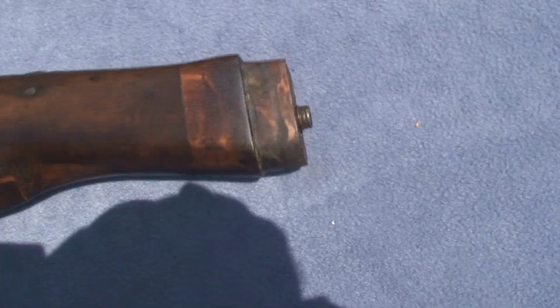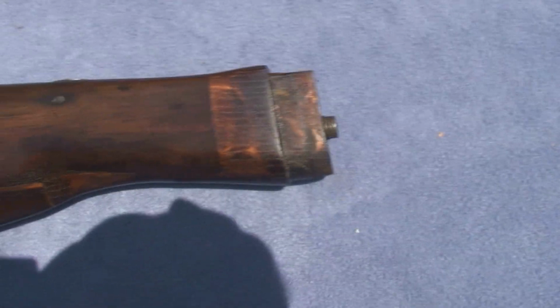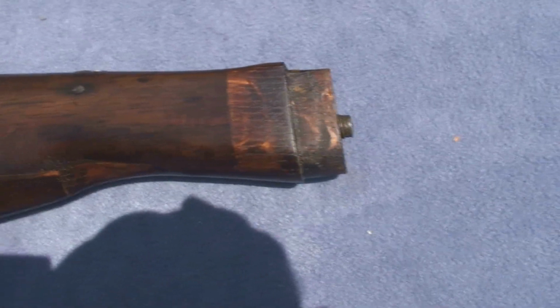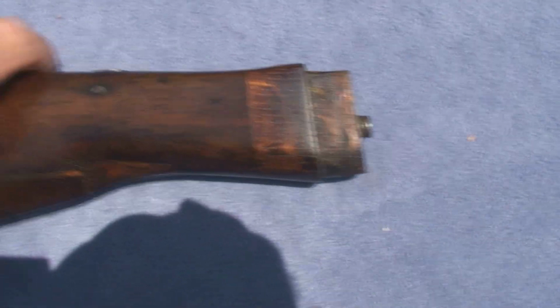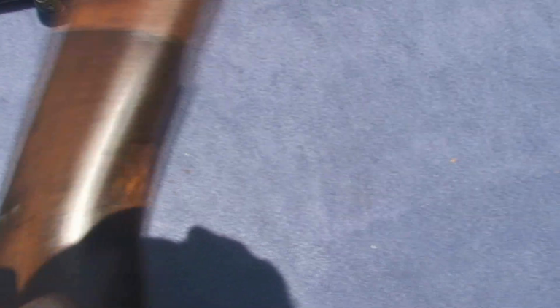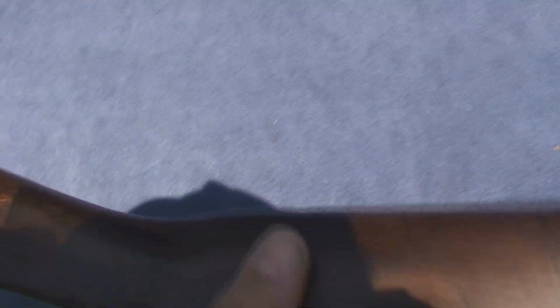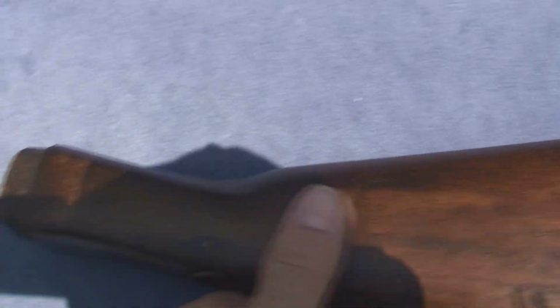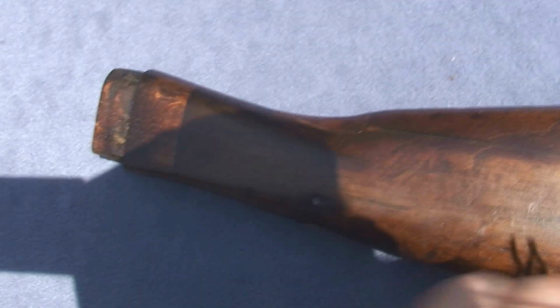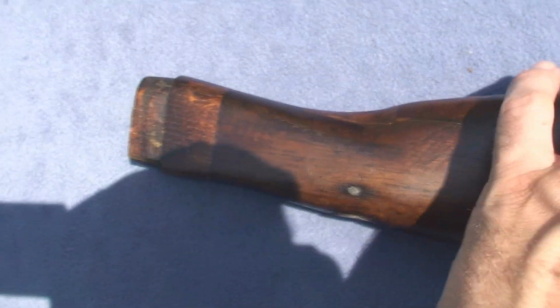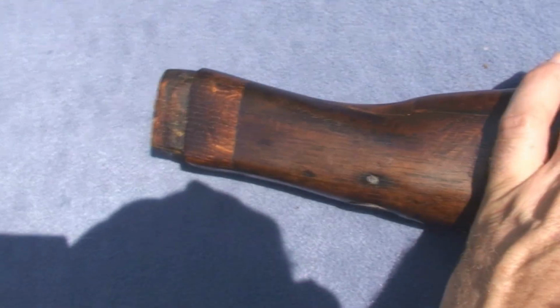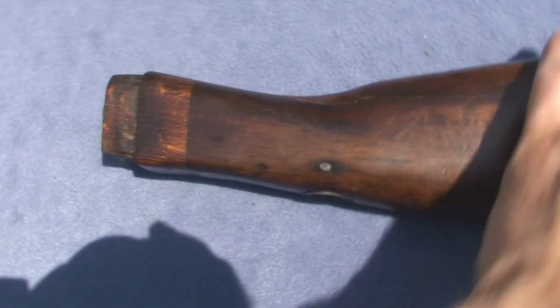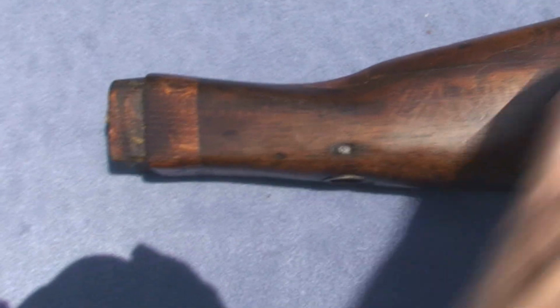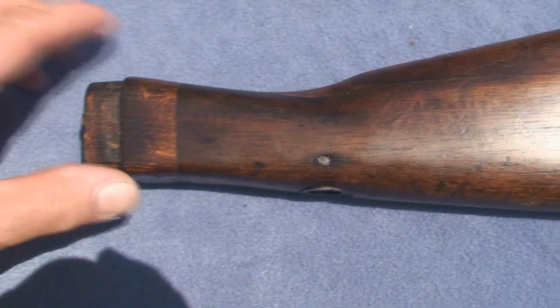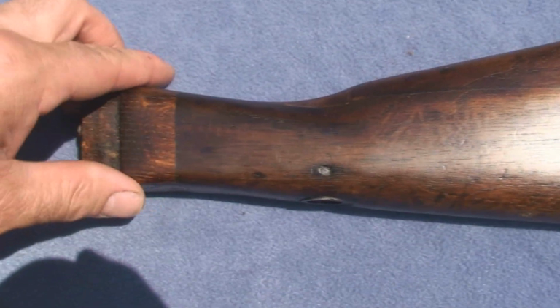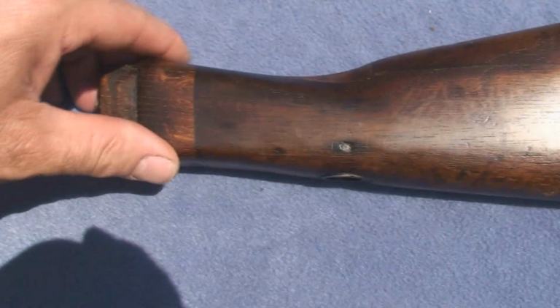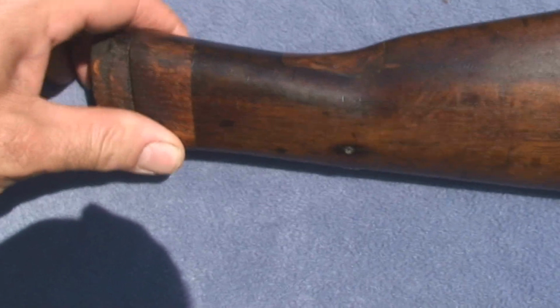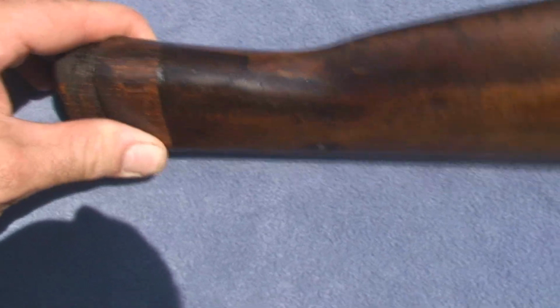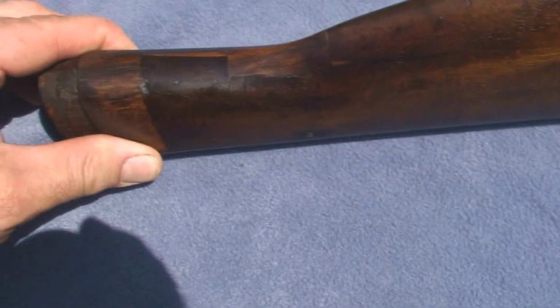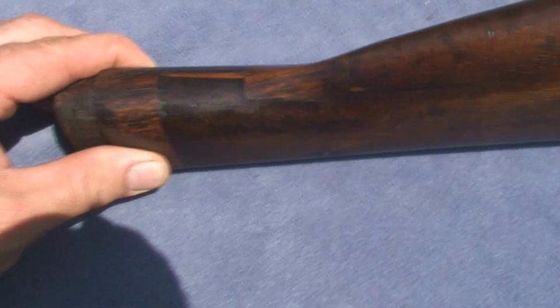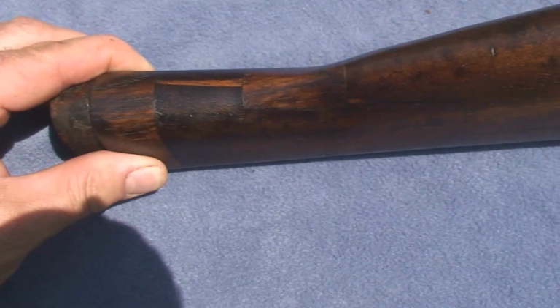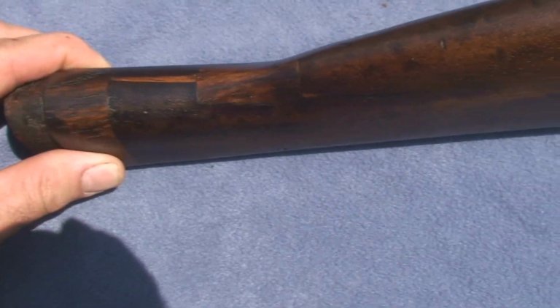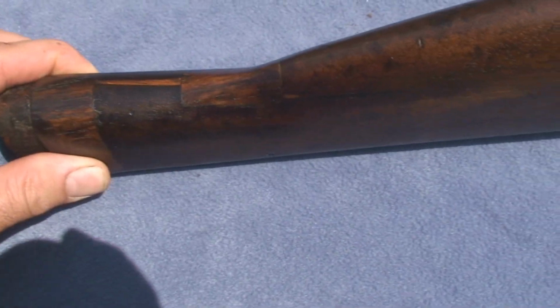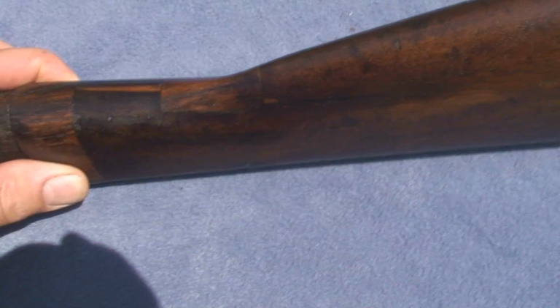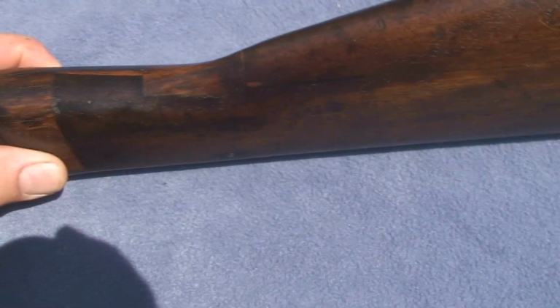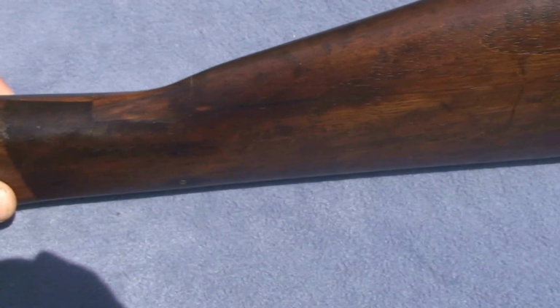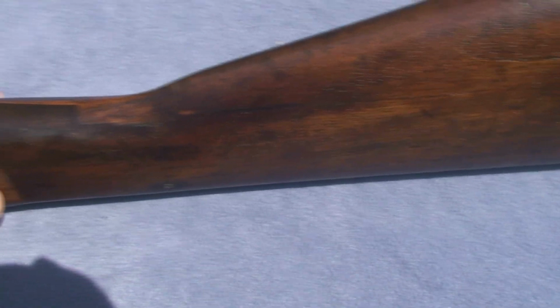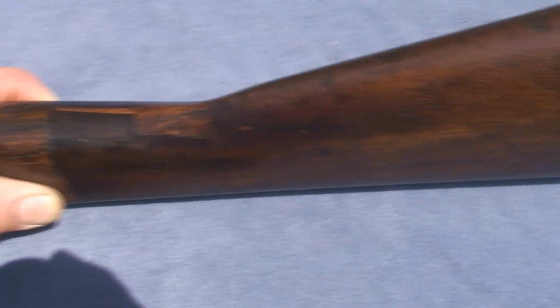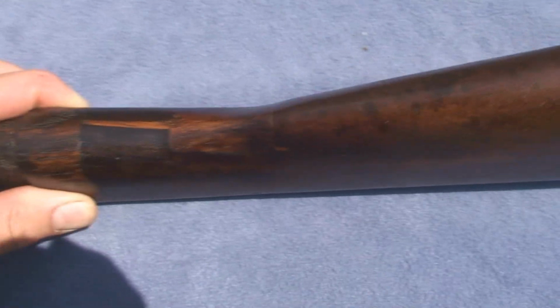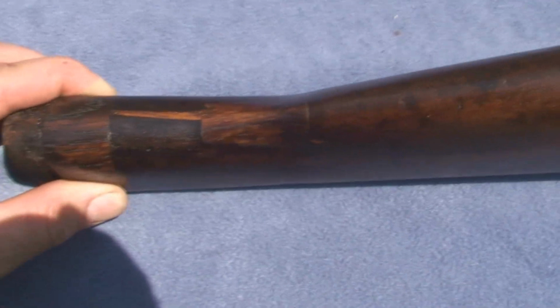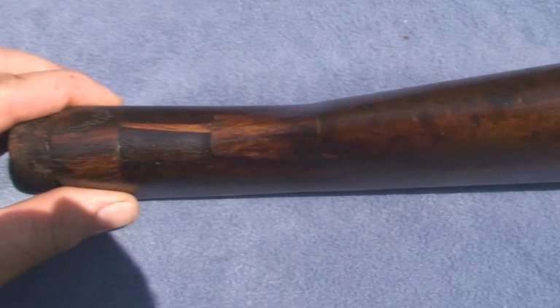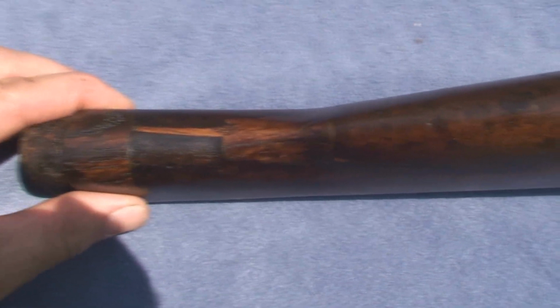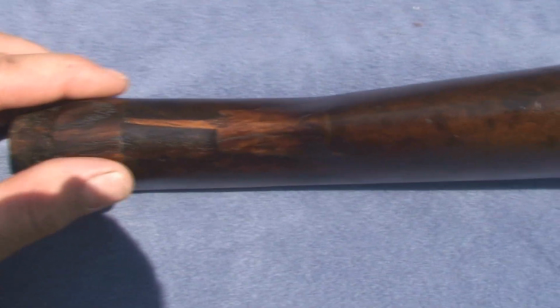No matter how badly damaged your buttstock is, you might think it's beyond repair, but it can be fixed. I'm quite certain that this is a very strong repair, back to original strength or close to it.